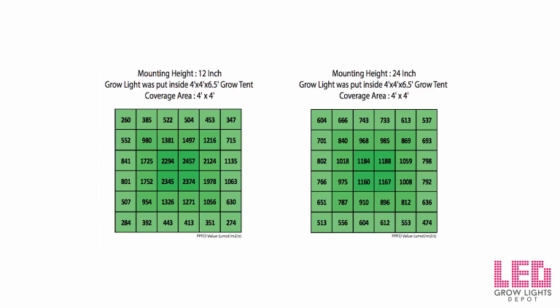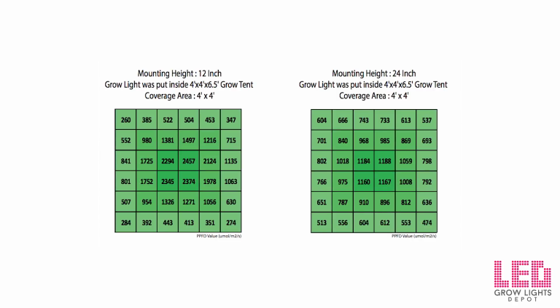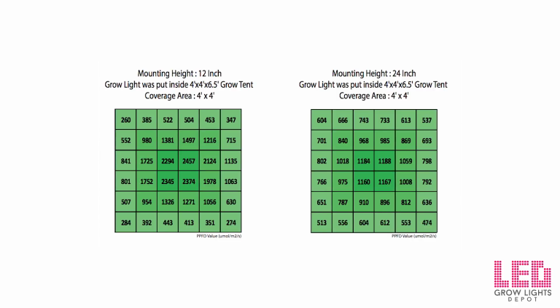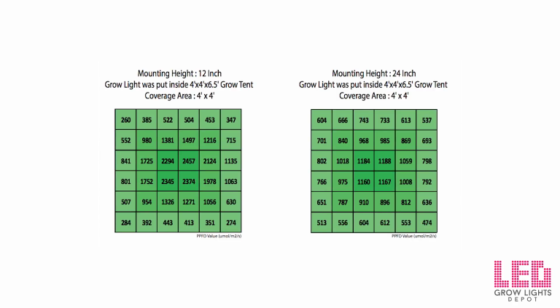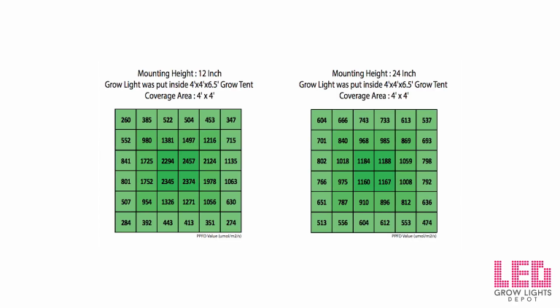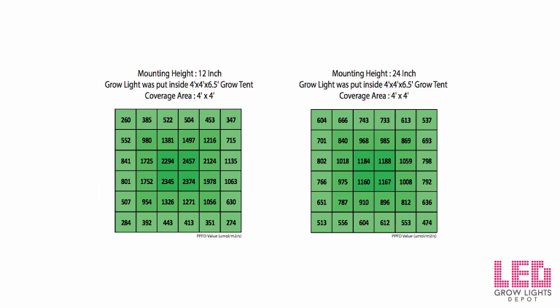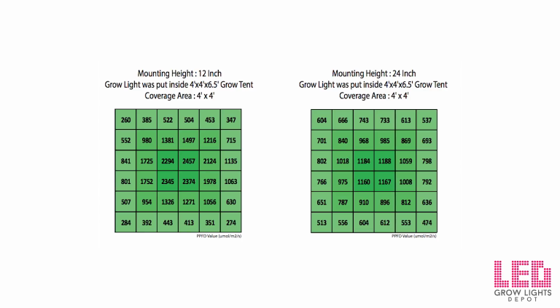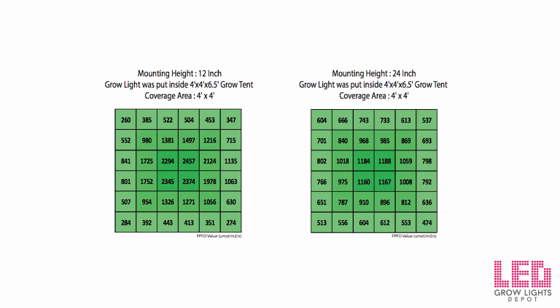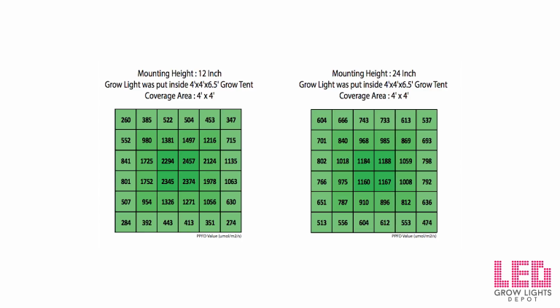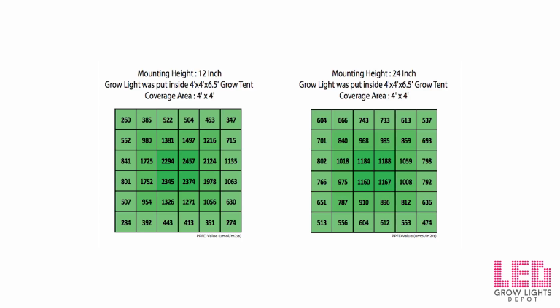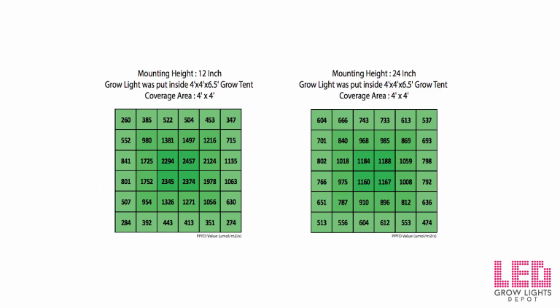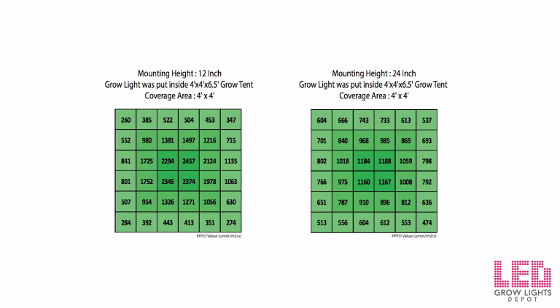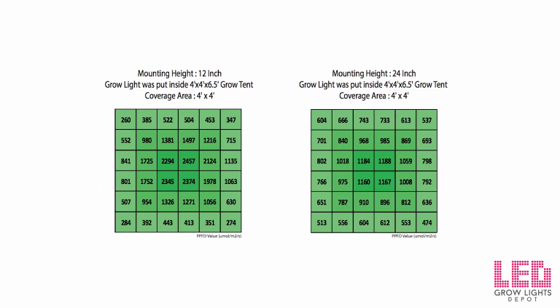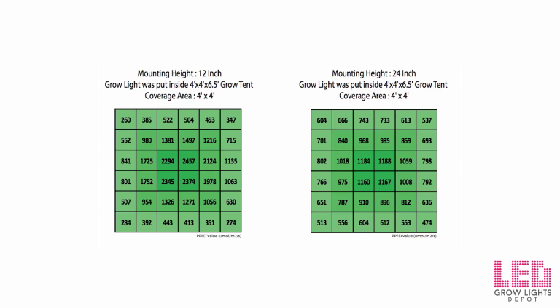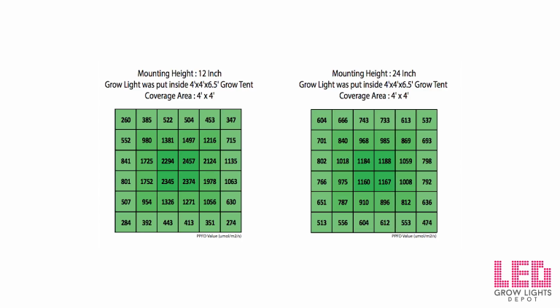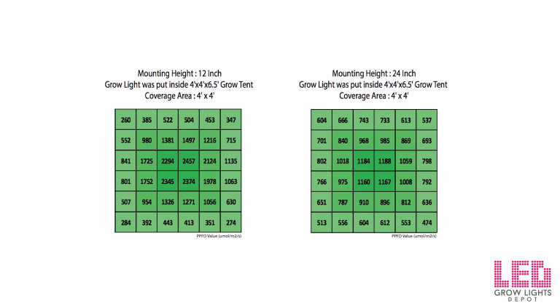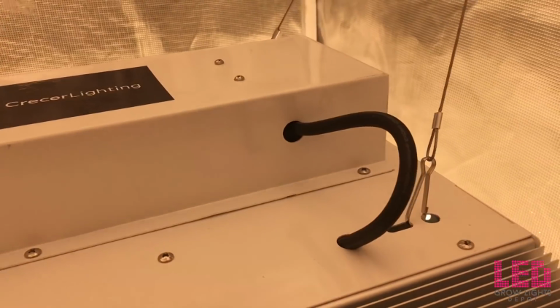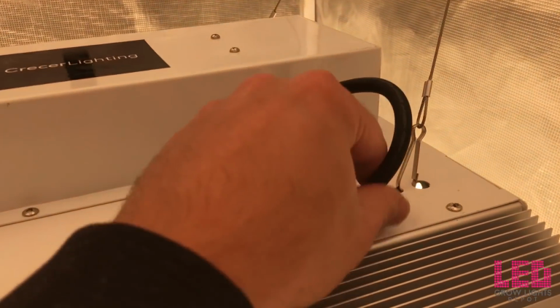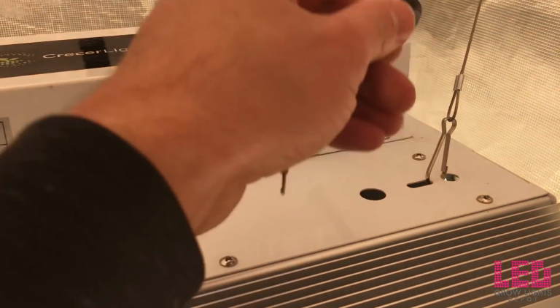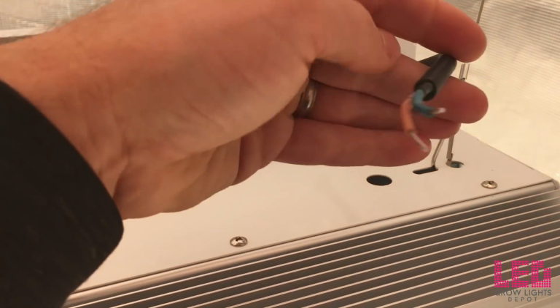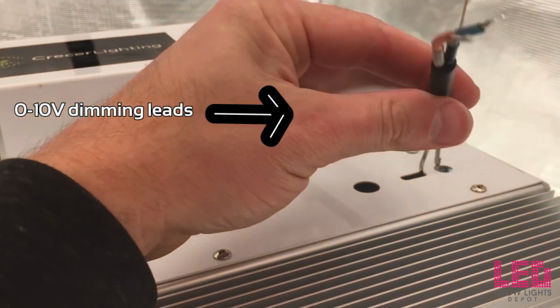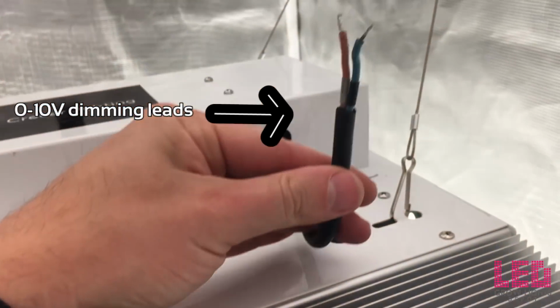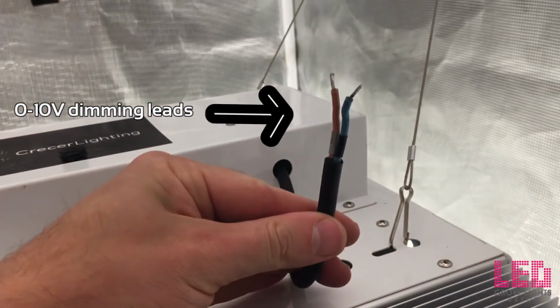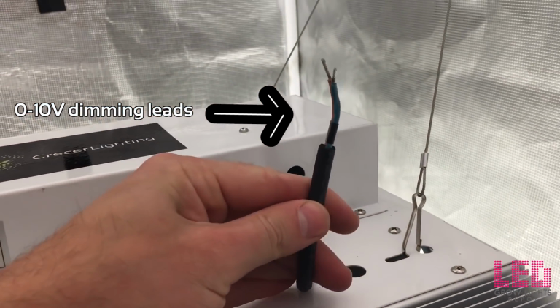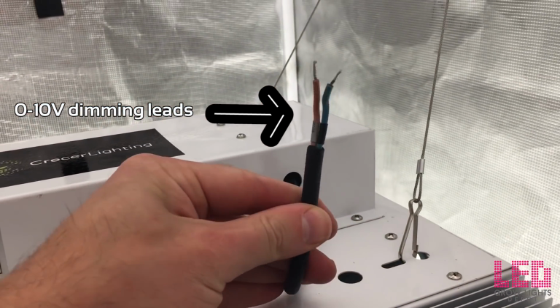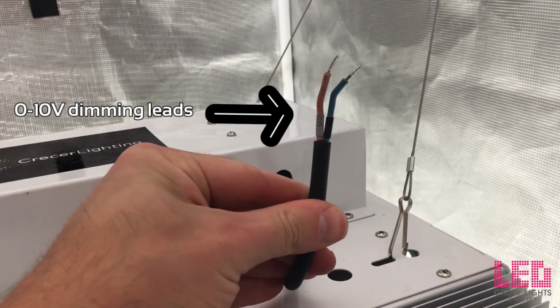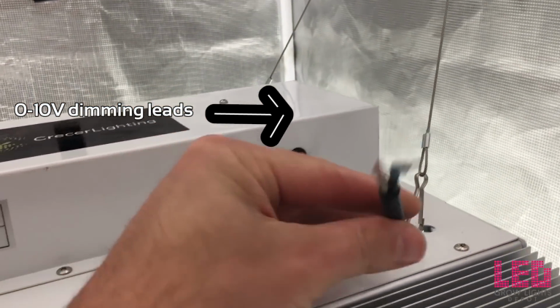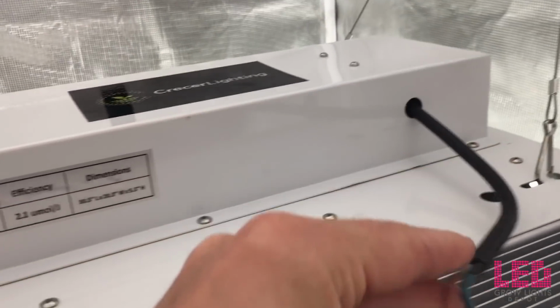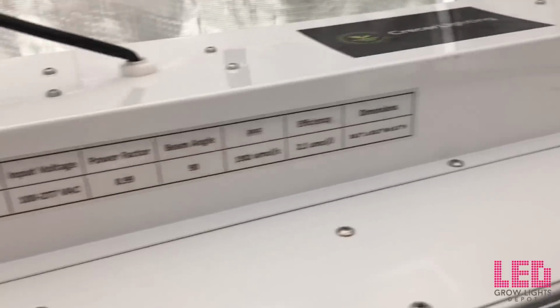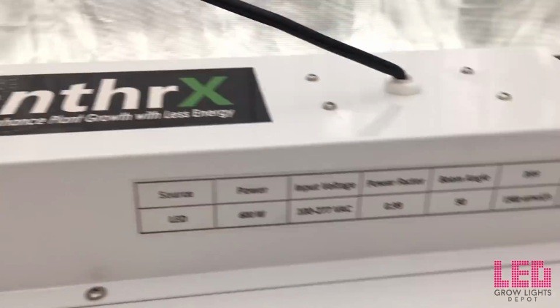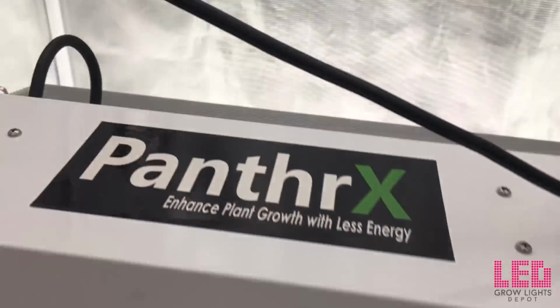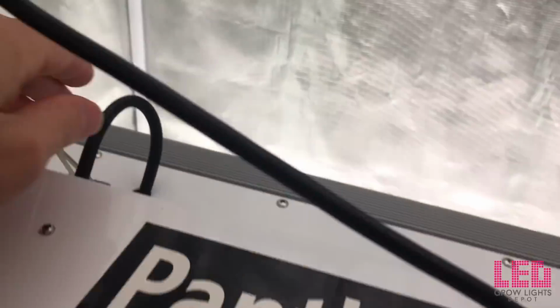Here are the PAR readings from Cressor for reference and comparison. The MSRP on the Panther X is currently $999 US dollars. The light shipped from California, USA.